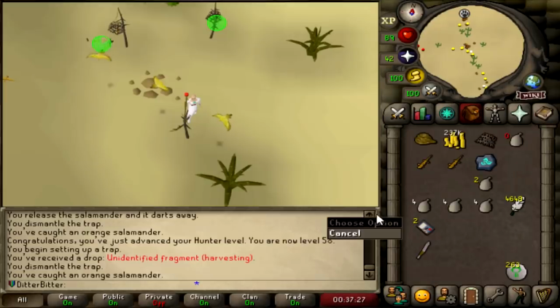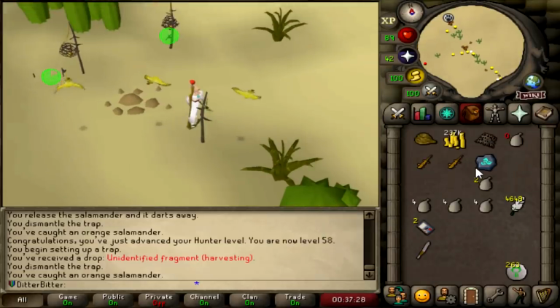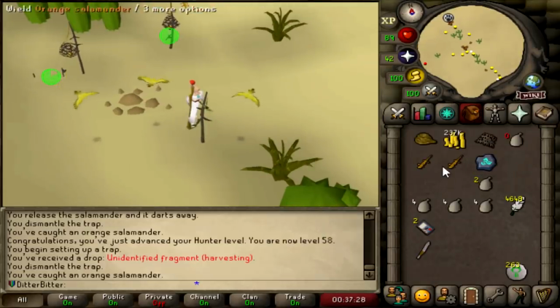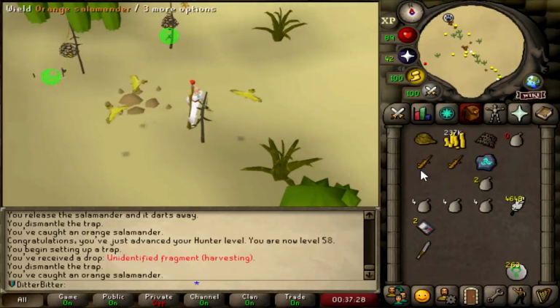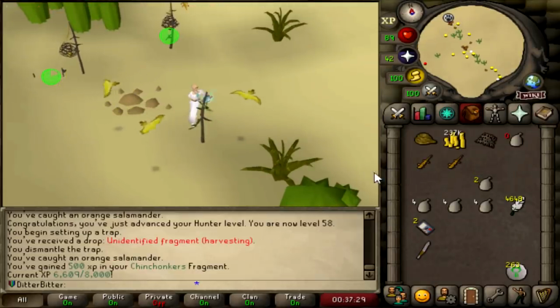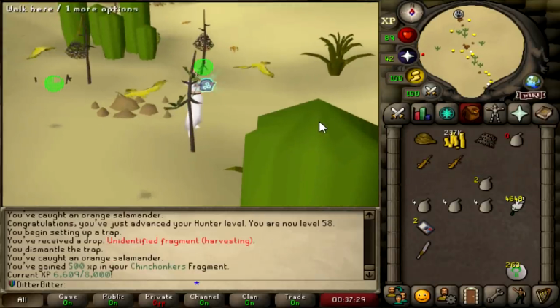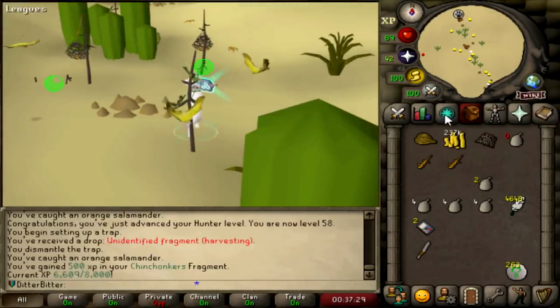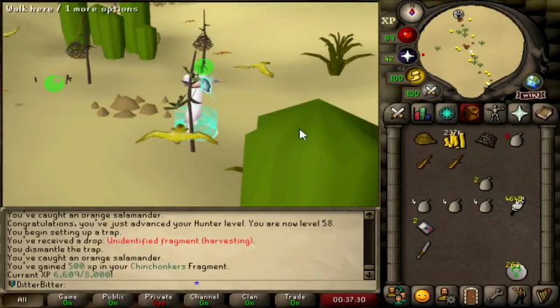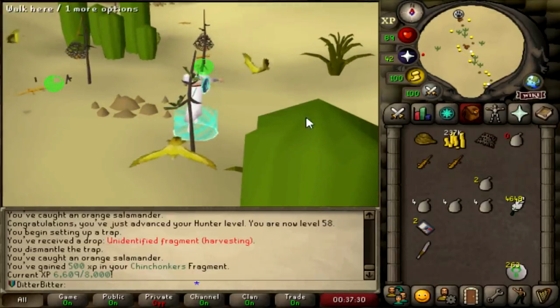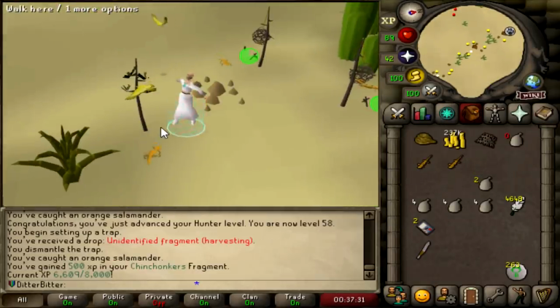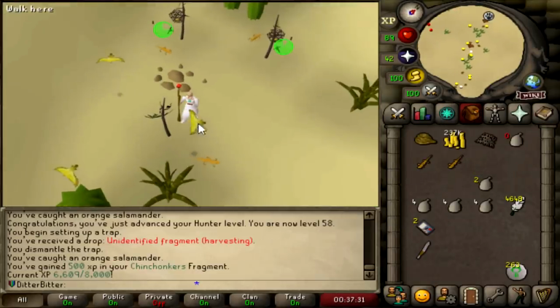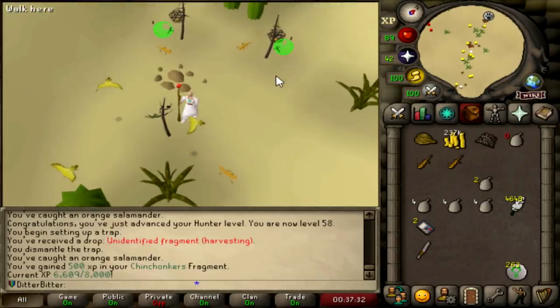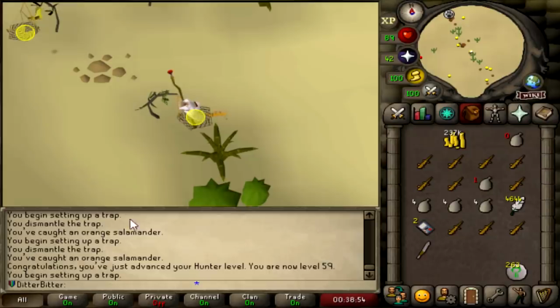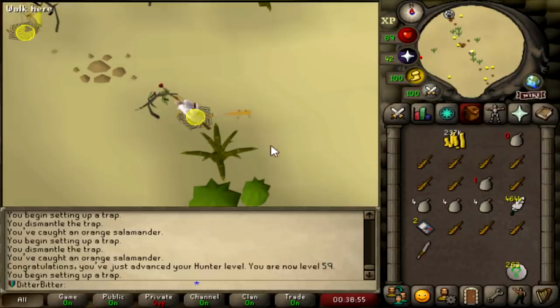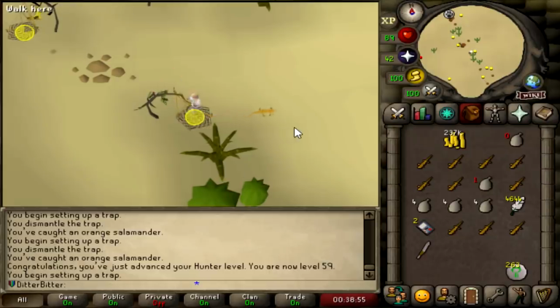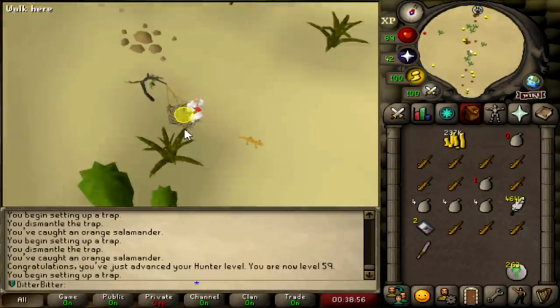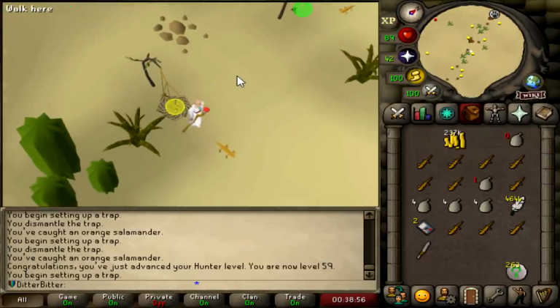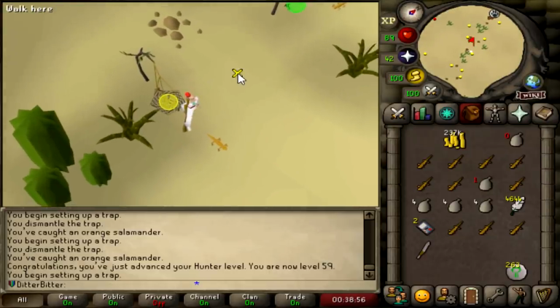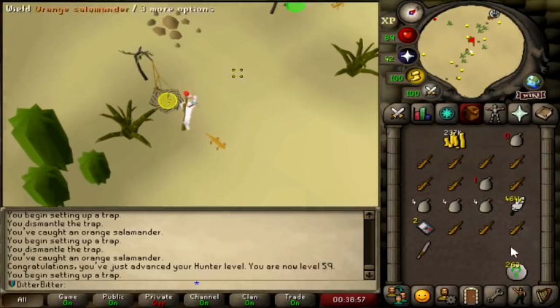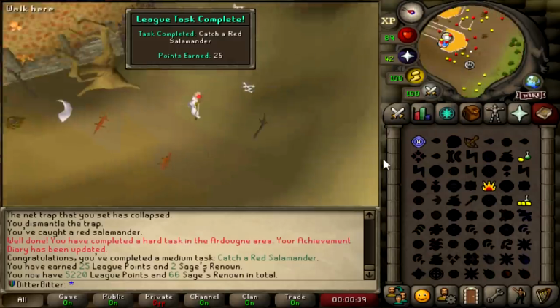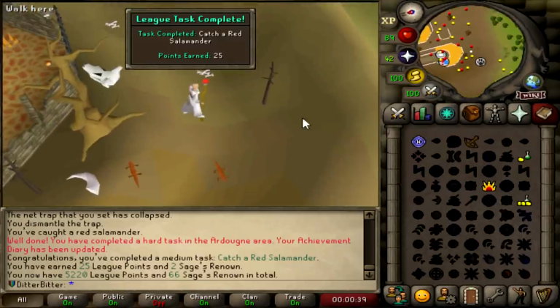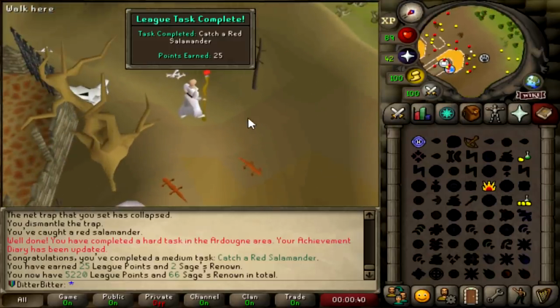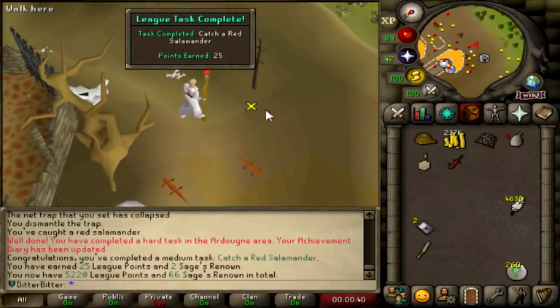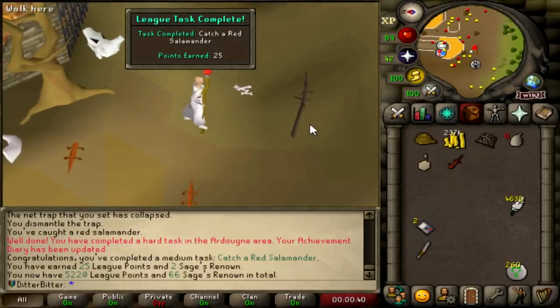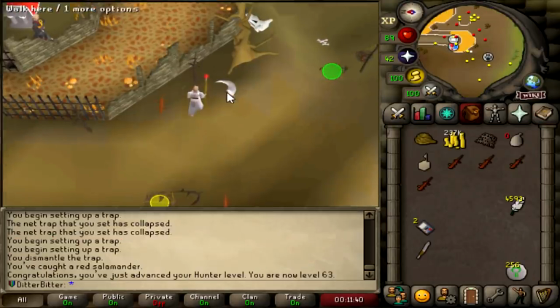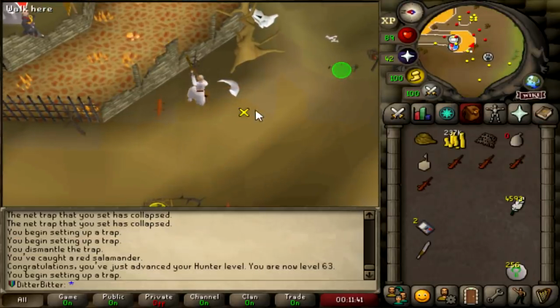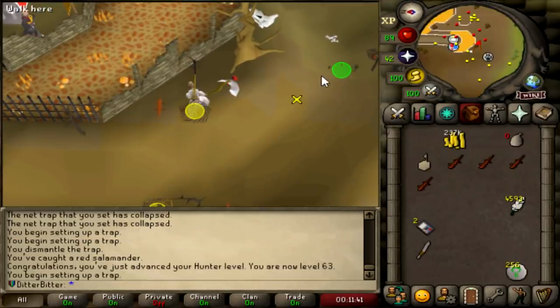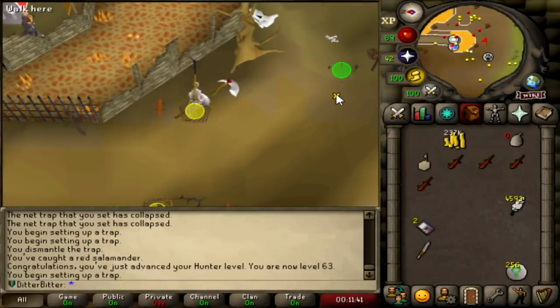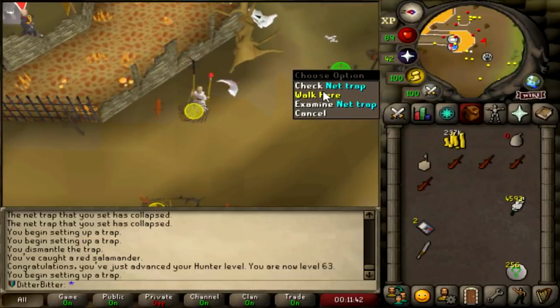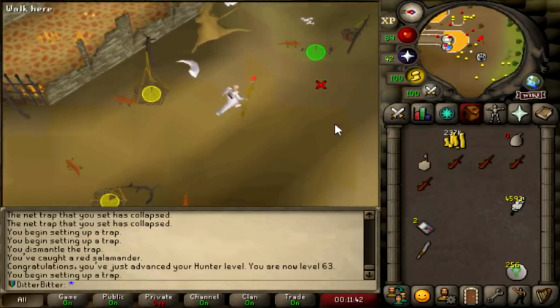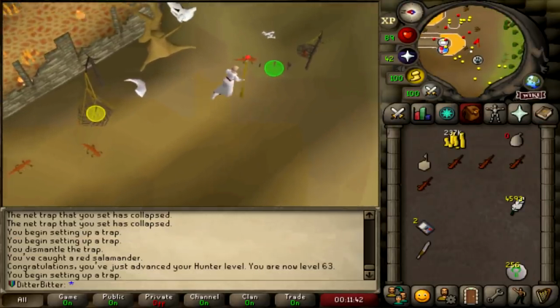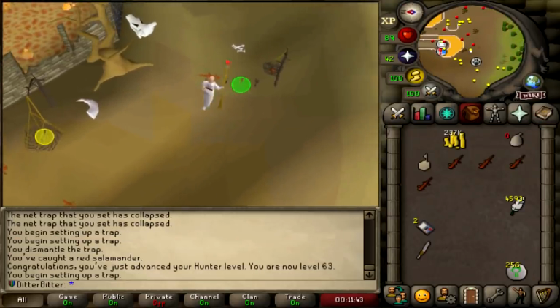Another Unidentified Fragment harvesting. That might be another Chinchompa relic - yeah, it is. 6.6 out of 8k. 59 Hunter. Let's go get a Red Salamander. Catch a Red Salamander, 25 points. Nice, that's 63 Hunter, which means I can go move over to Red Chins now, which is nice.